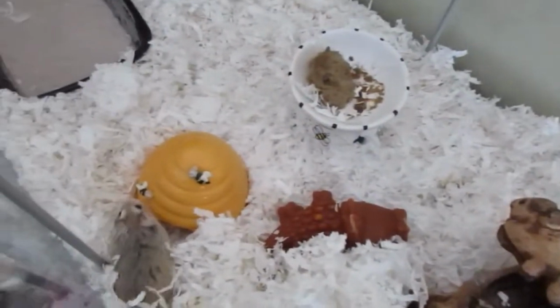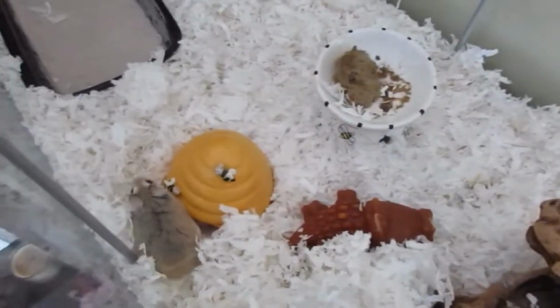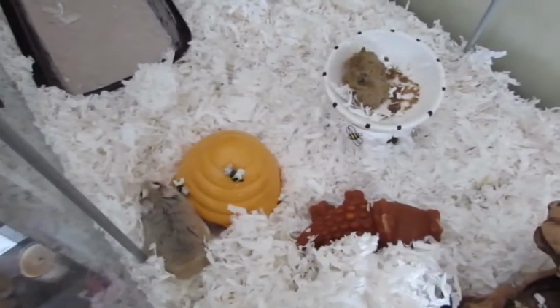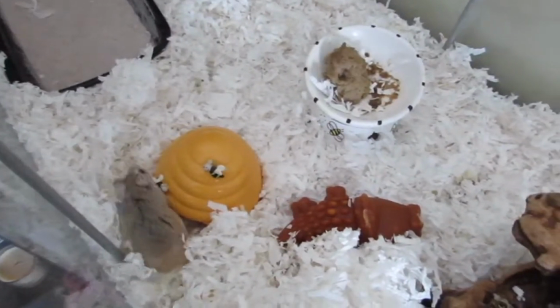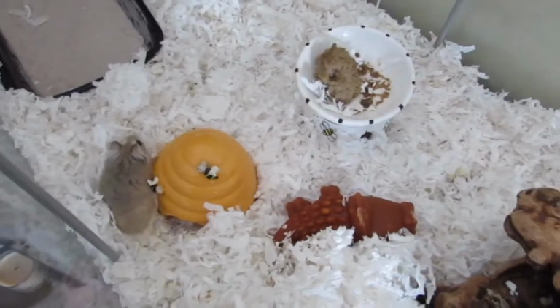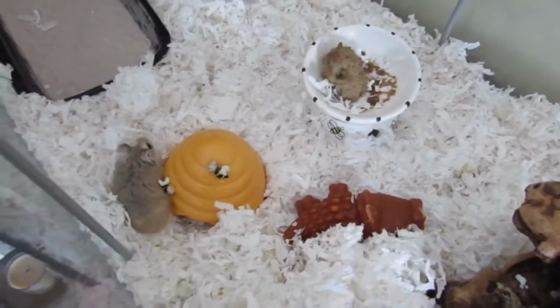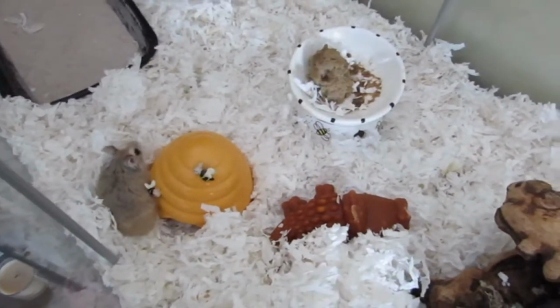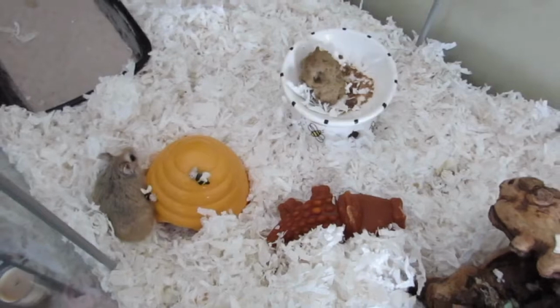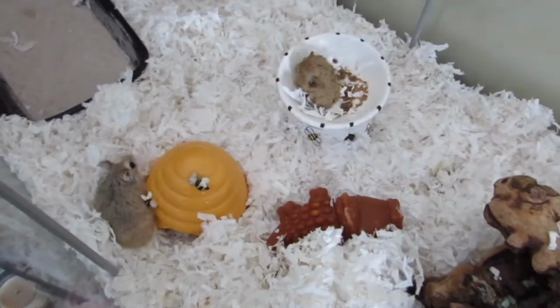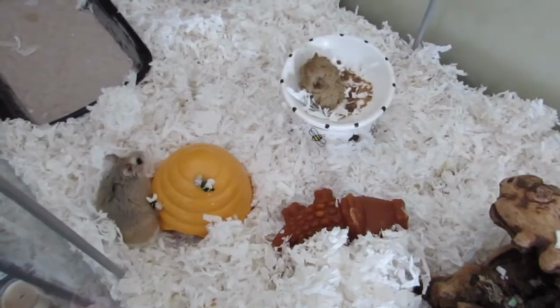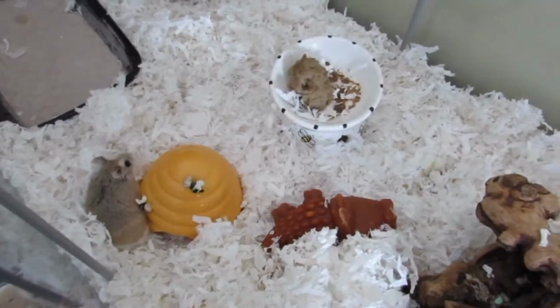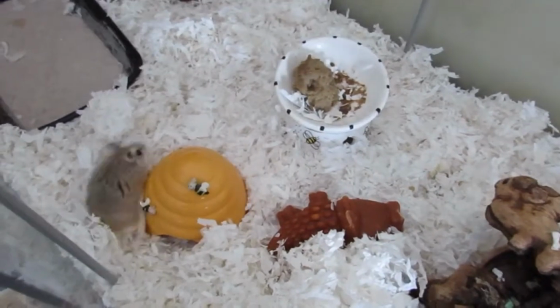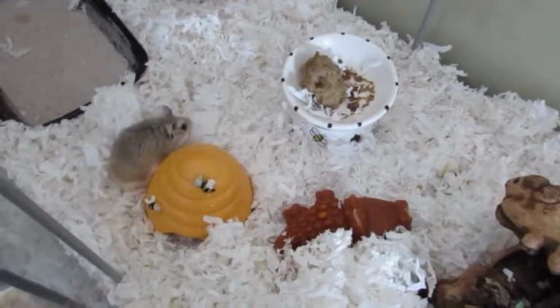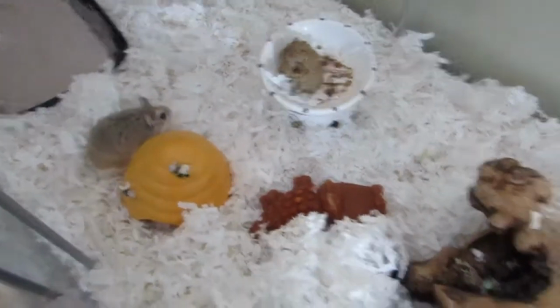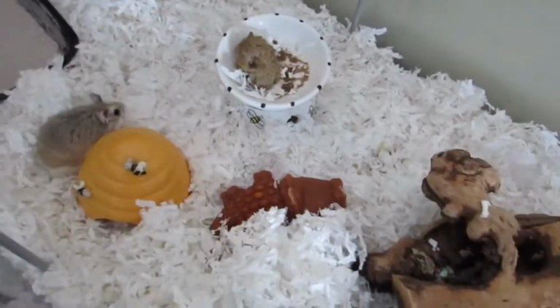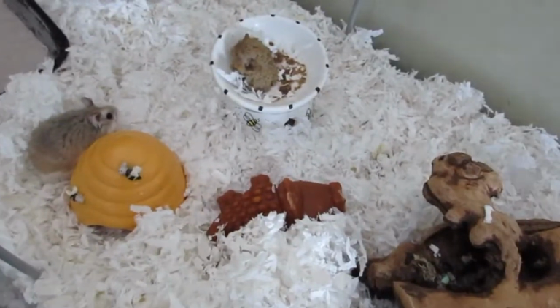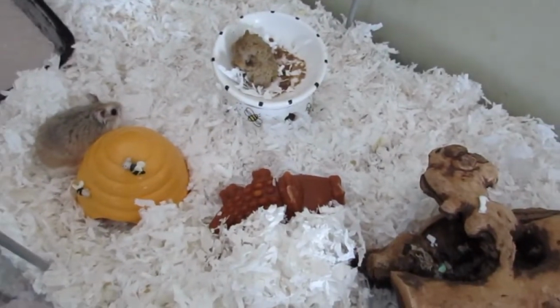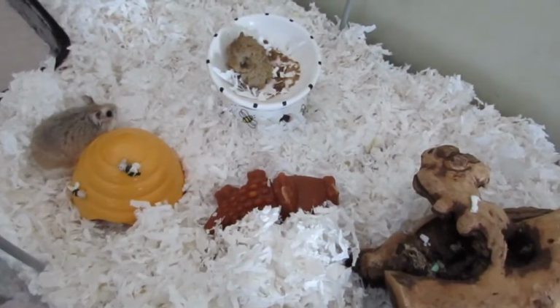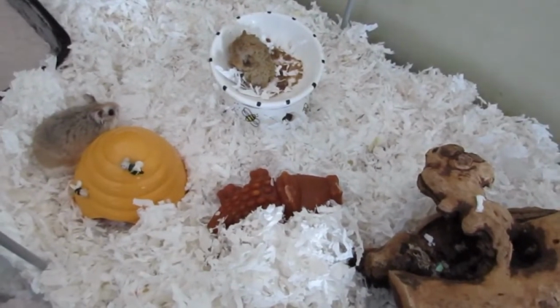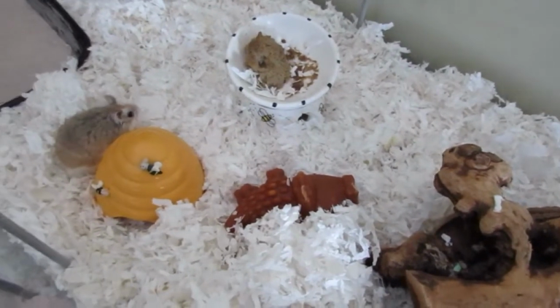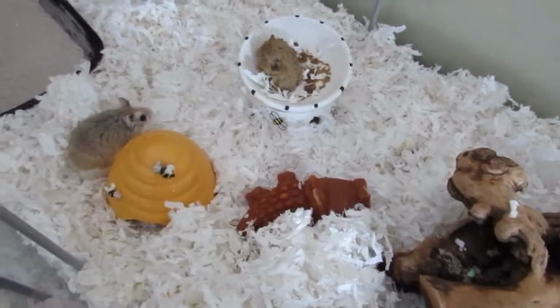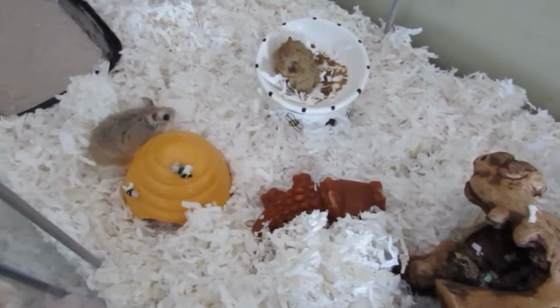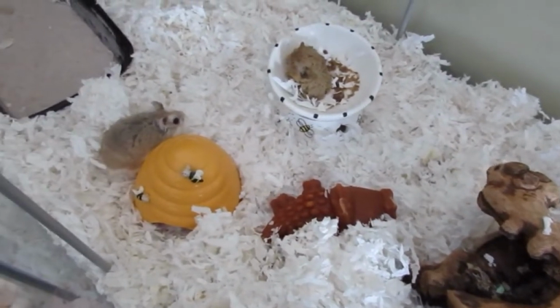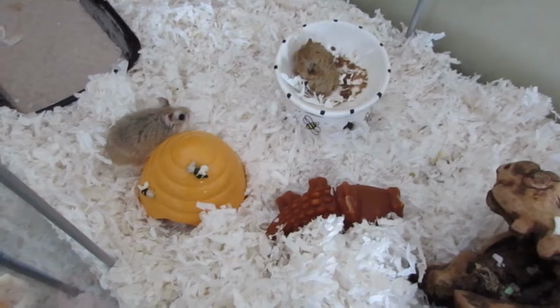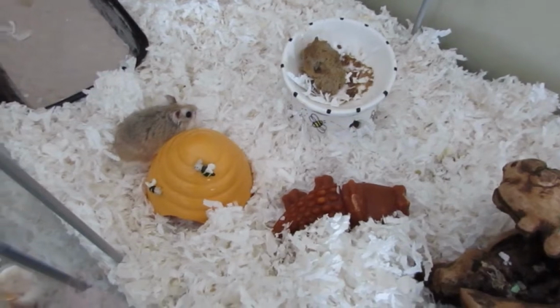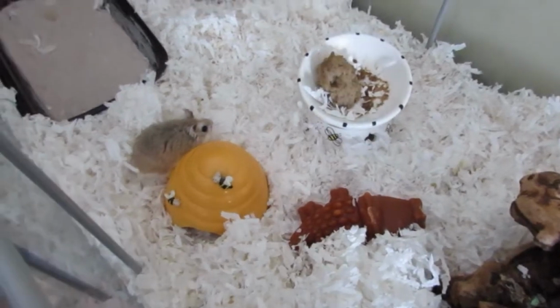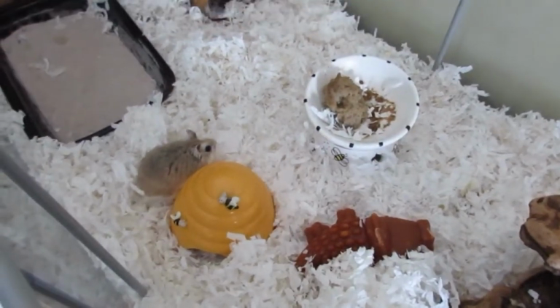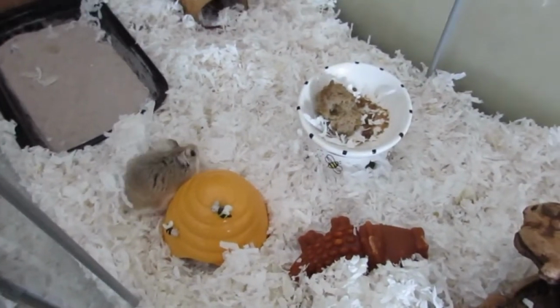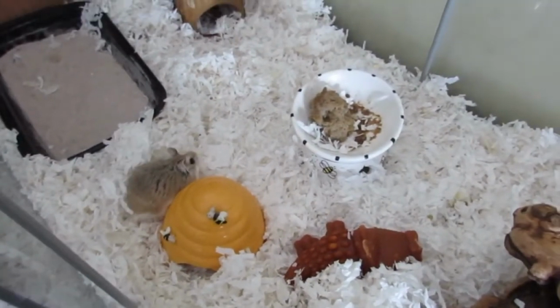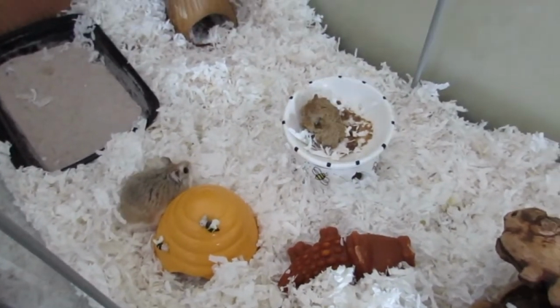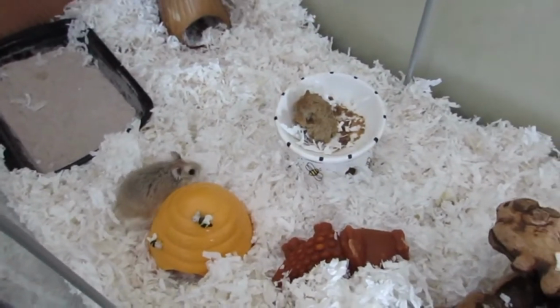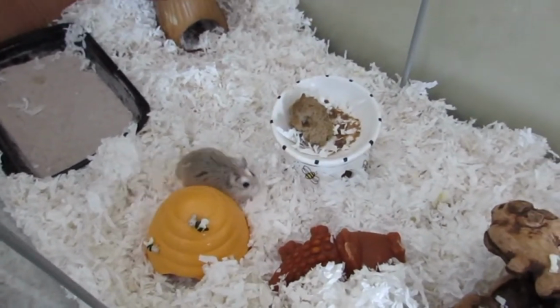Anyway, this has been Barry and I with $150 to spend on your hamster. Take care everyone, be good to one another. Bye-bye.